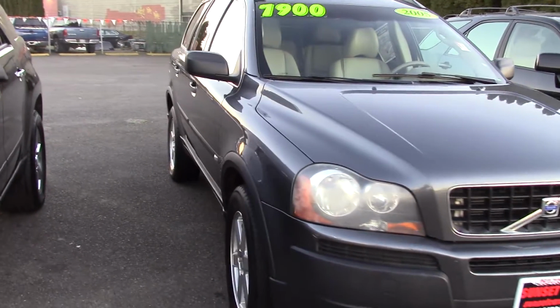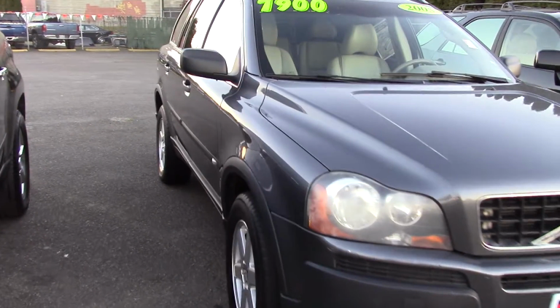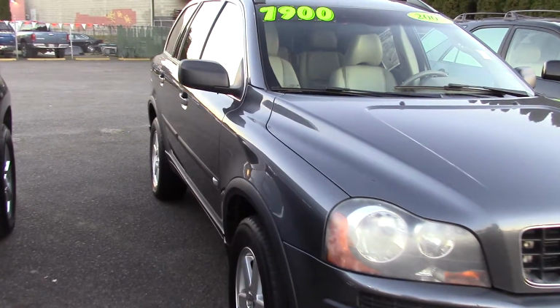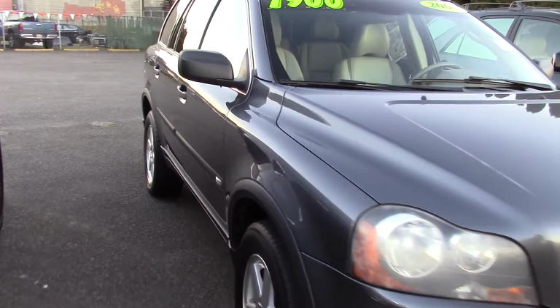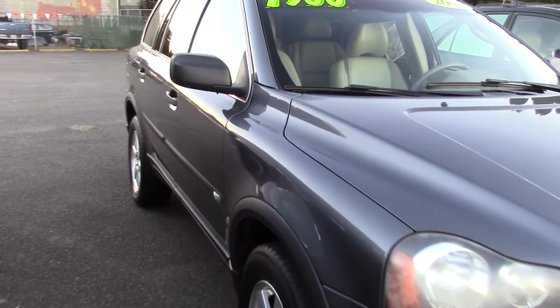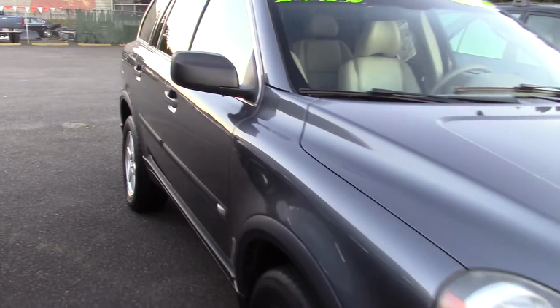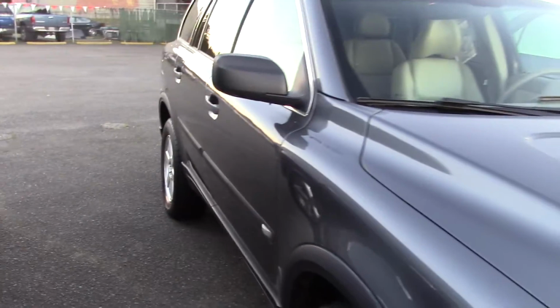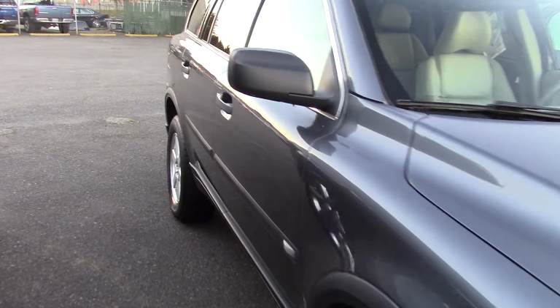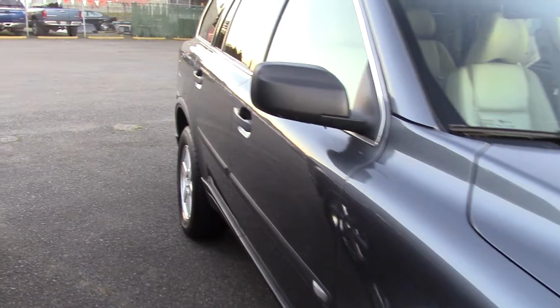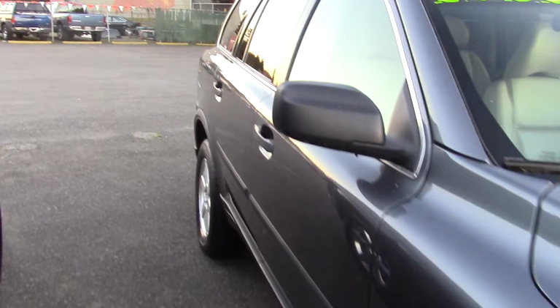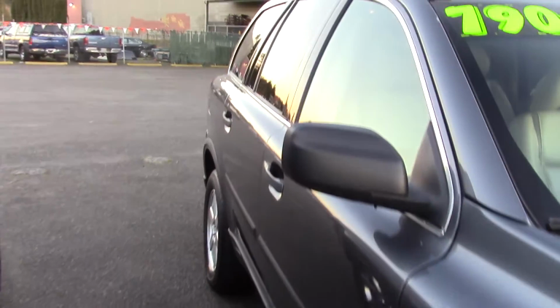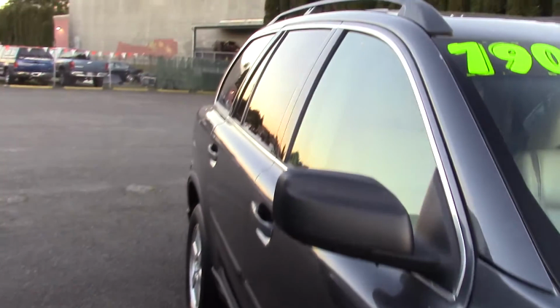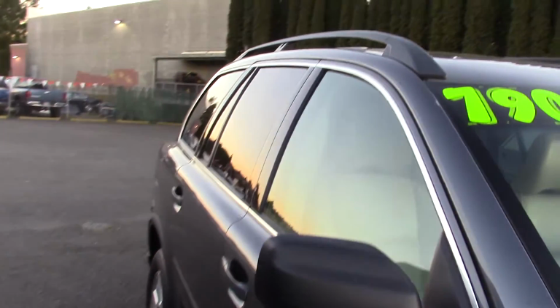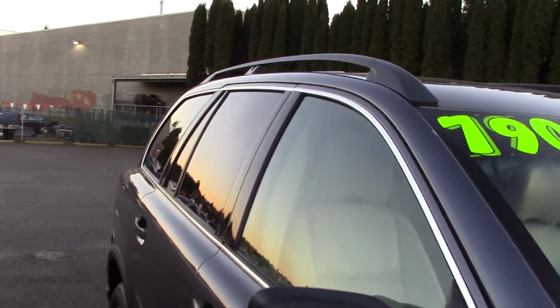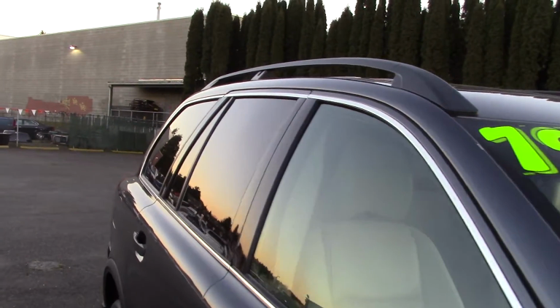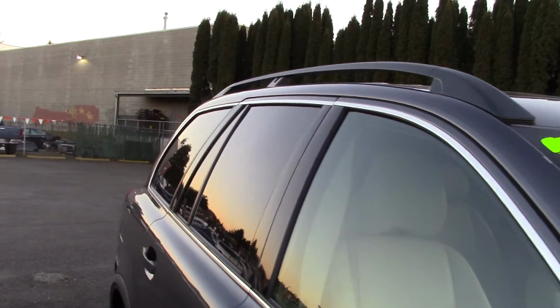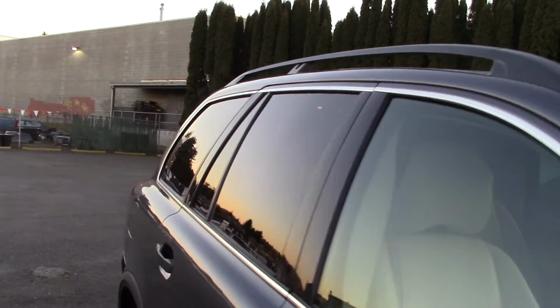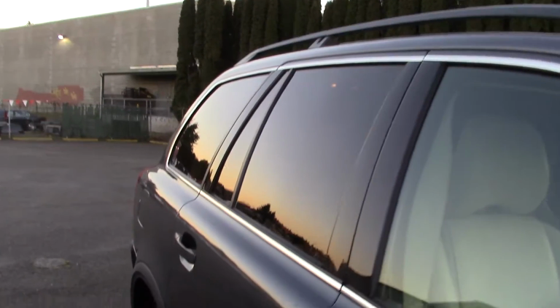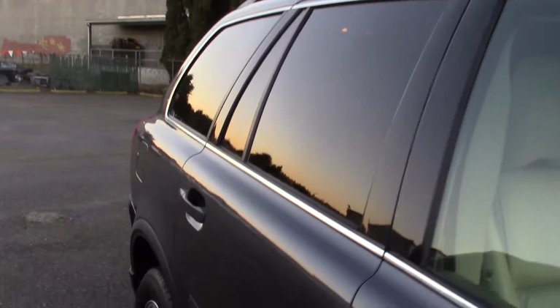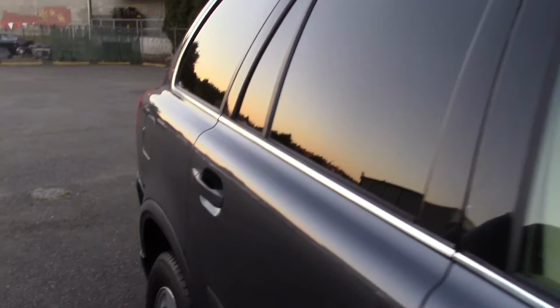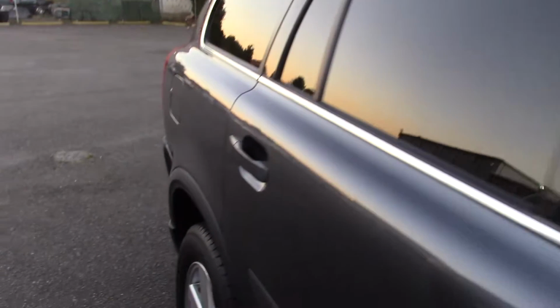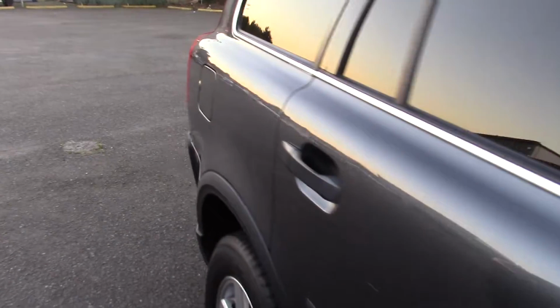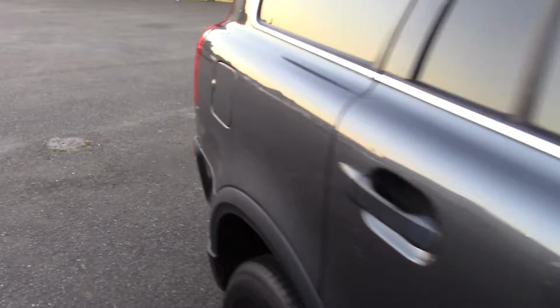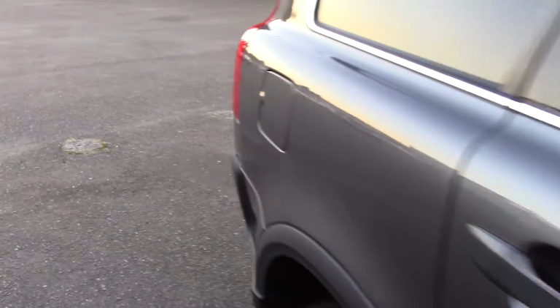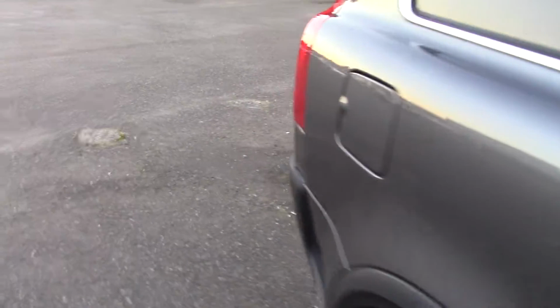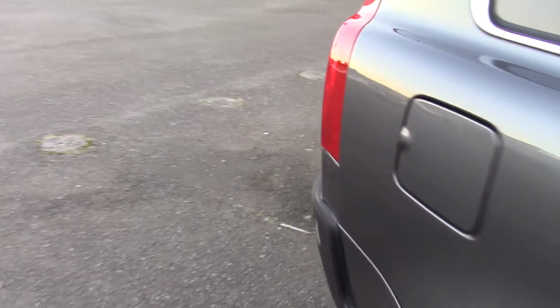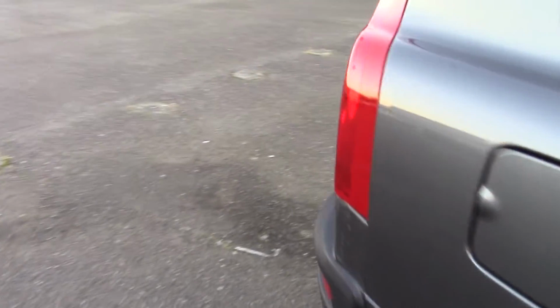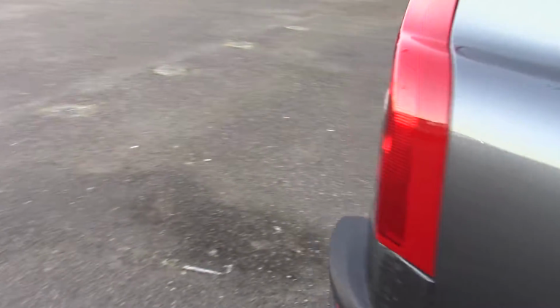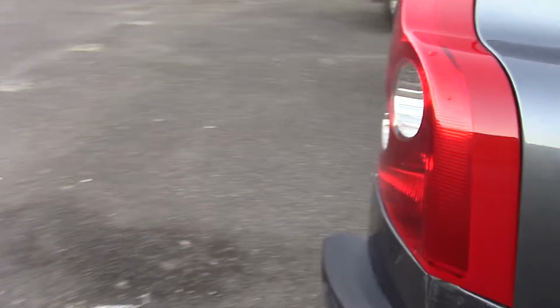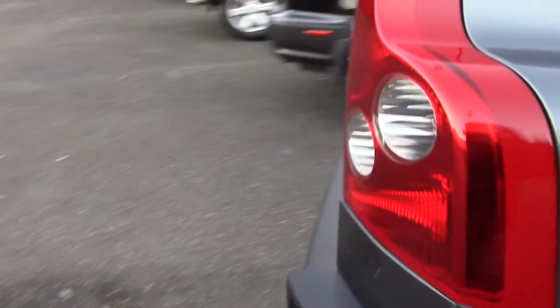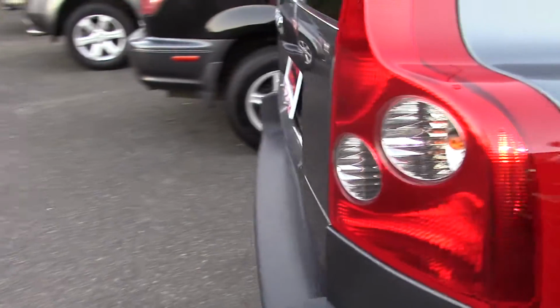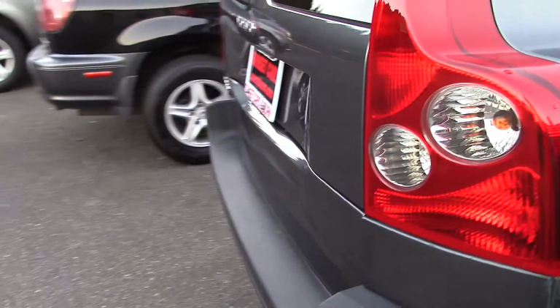When someone thinks of a Volvo, they'll think of refined engineering and safety, and rightly so. What you might not think of is having lots of standard options and performance specs that have garnered the XC90 a consumer favorite.